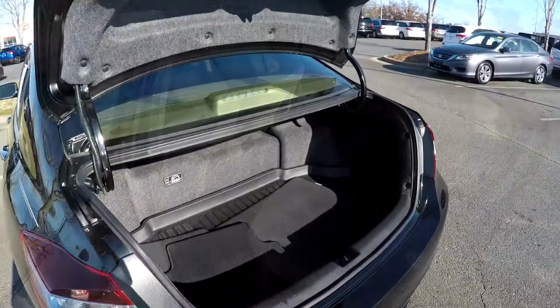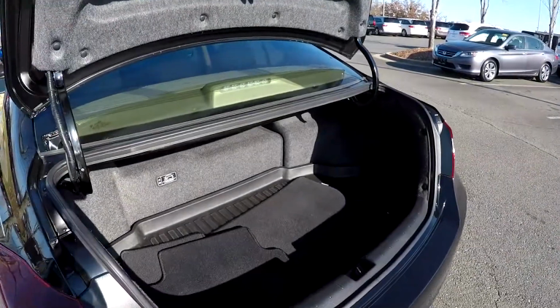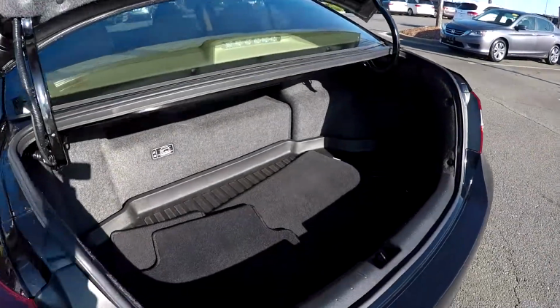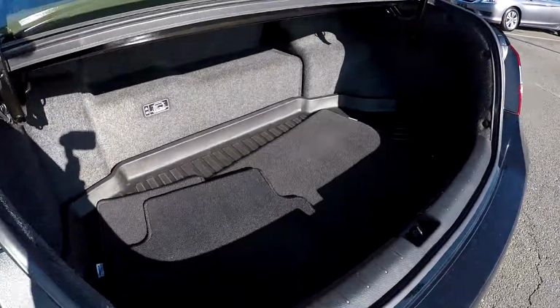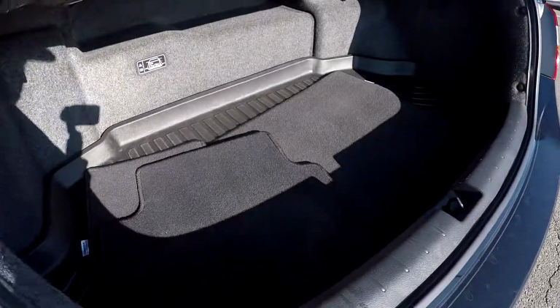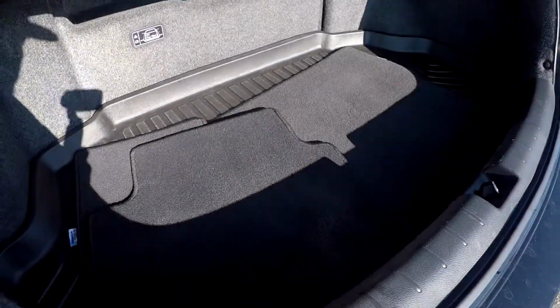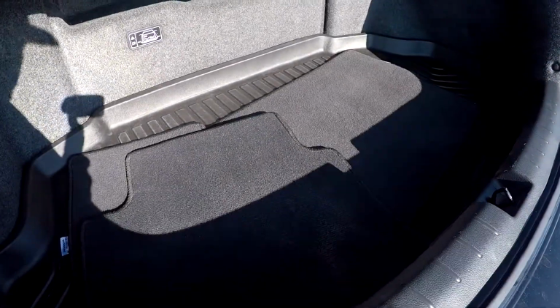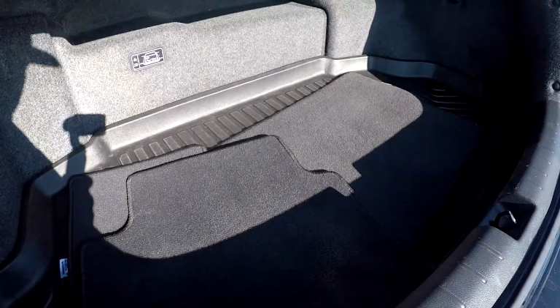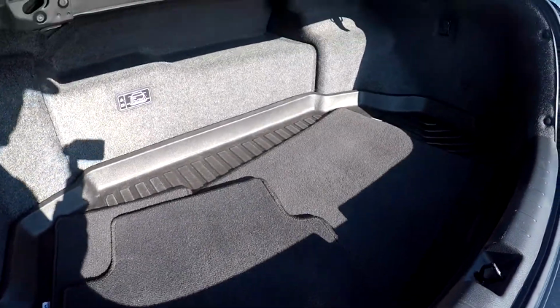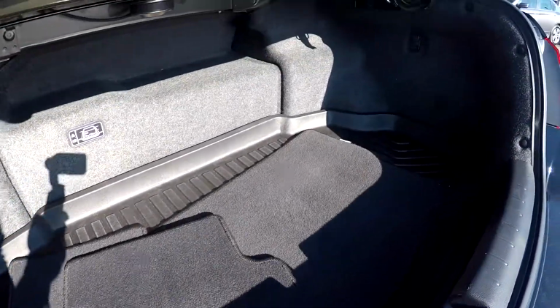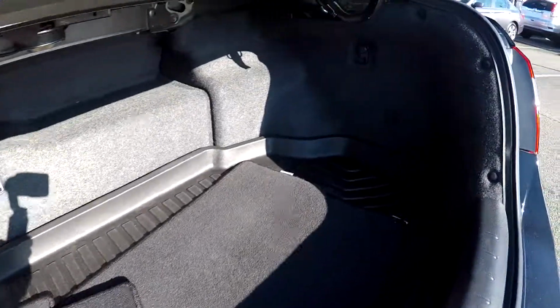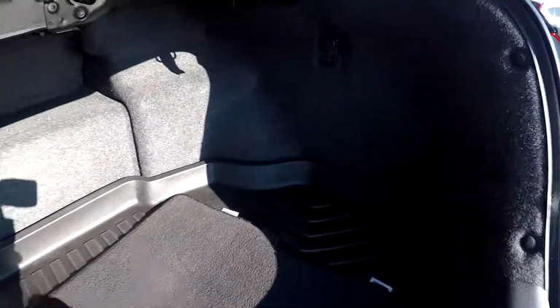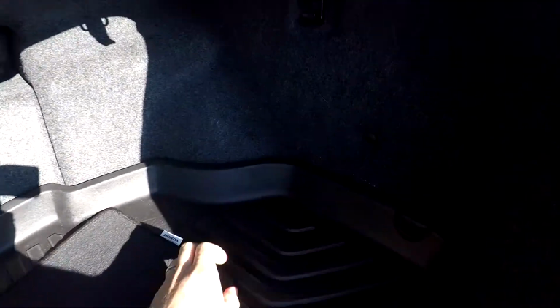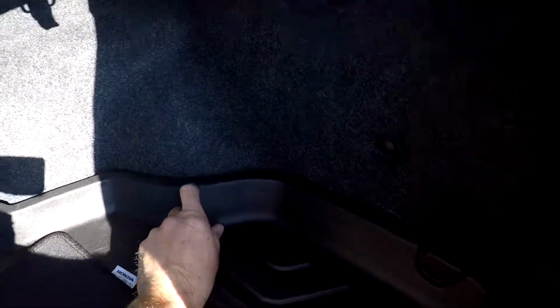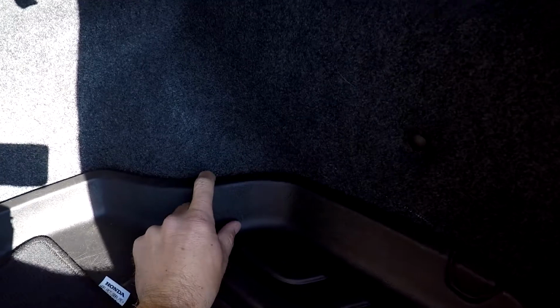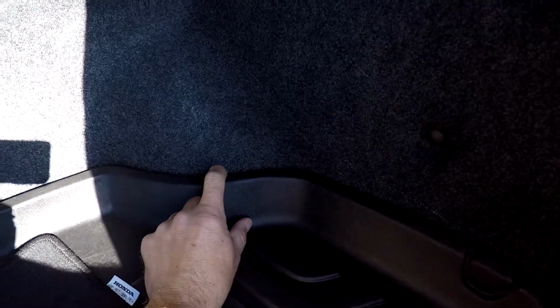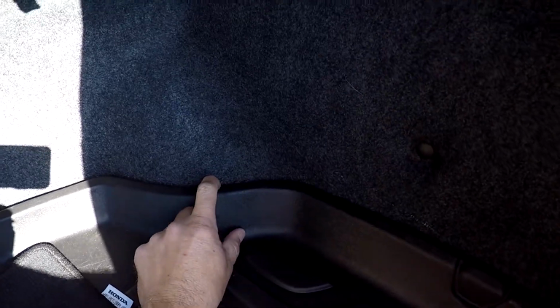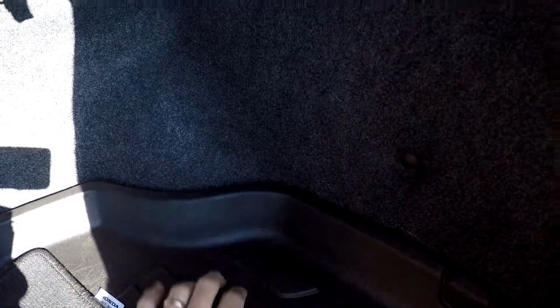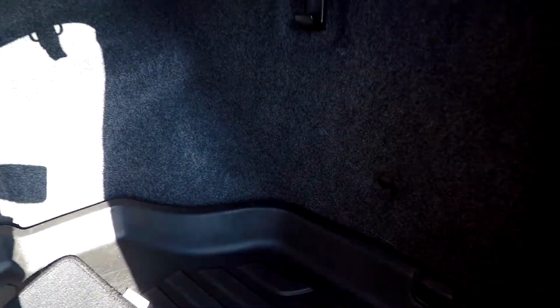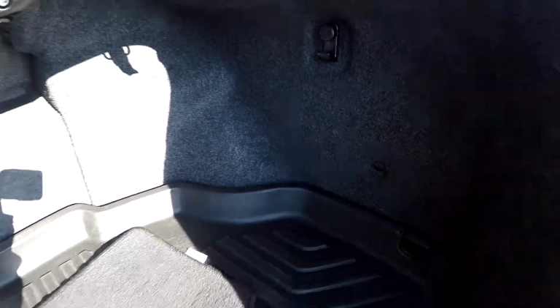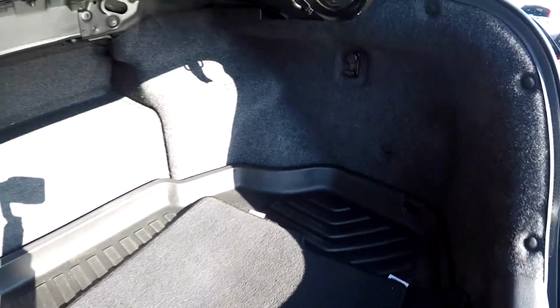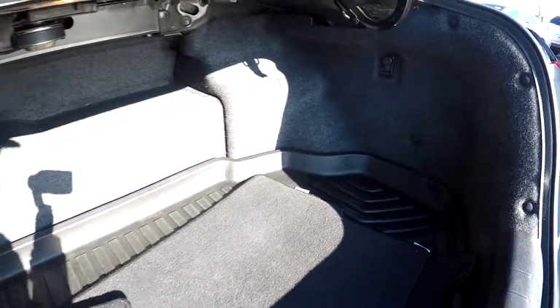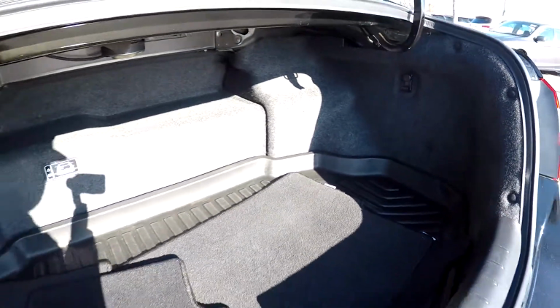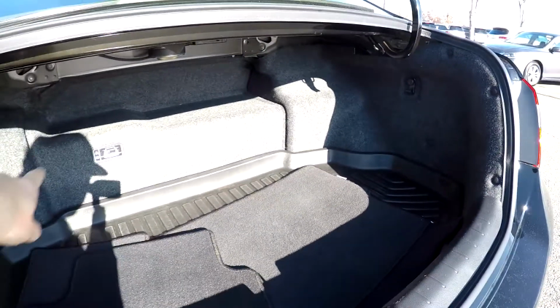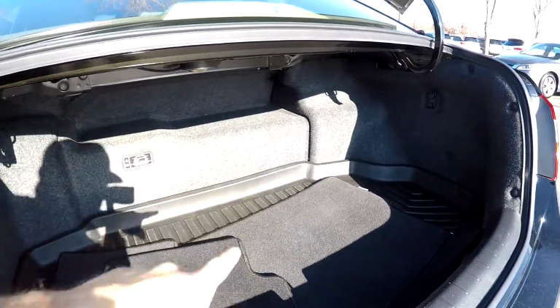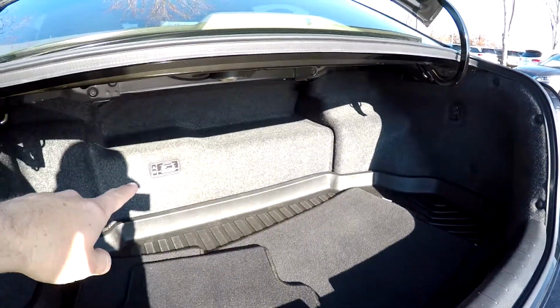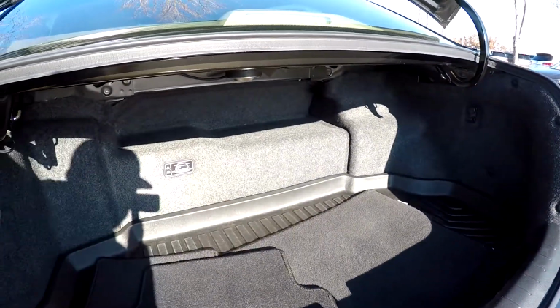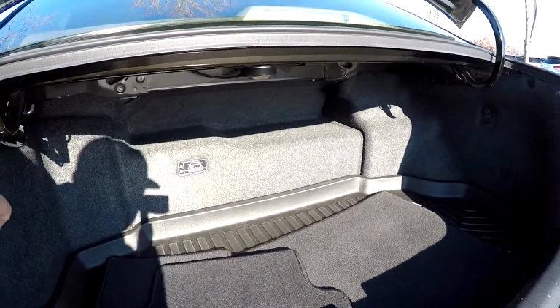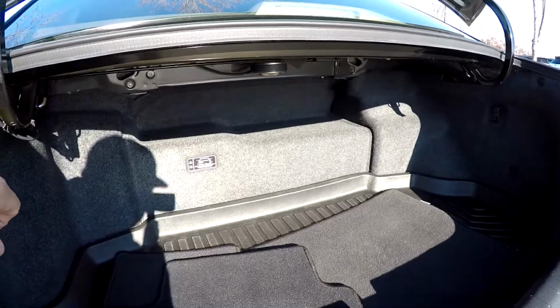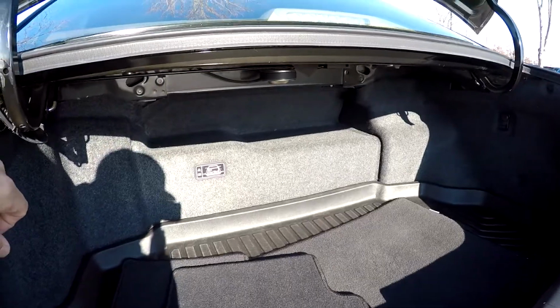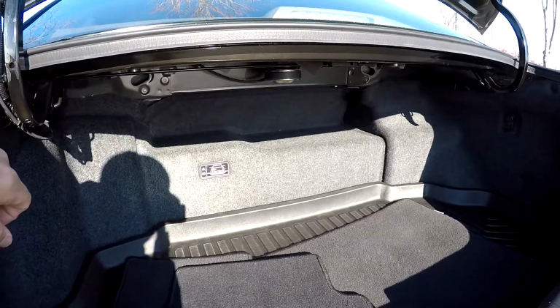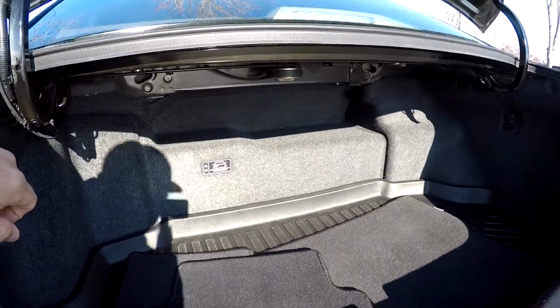Inside the trunk of the hybrid, you've got your original carpet mats as well as an all-weather mat back here. It does have a lip around the edge to keep any liquids or spills inside. You do give up a little bit of cargo space for that hybrid technology.